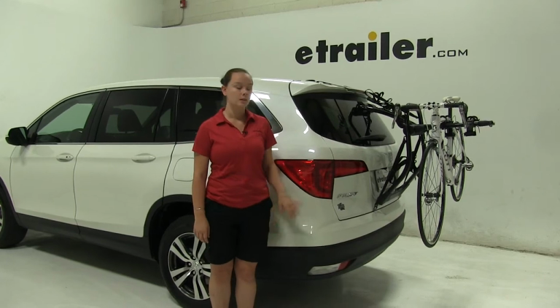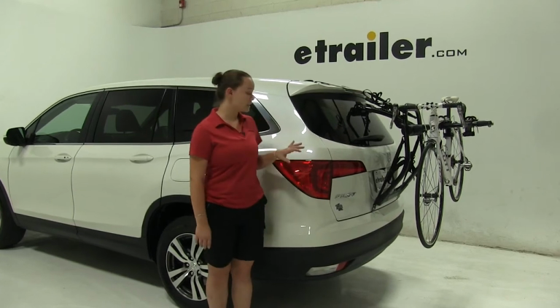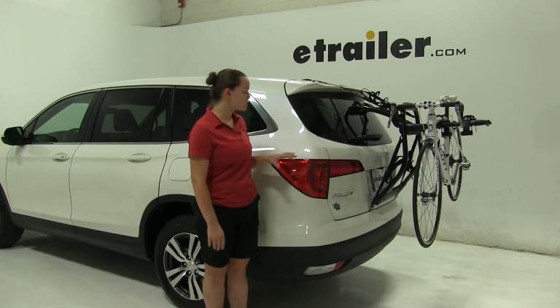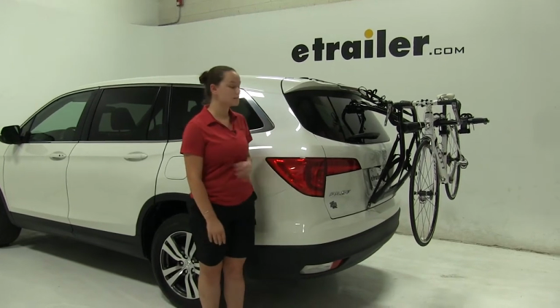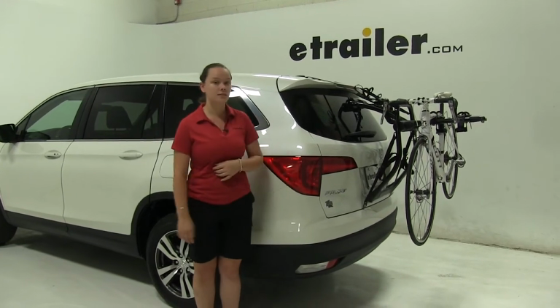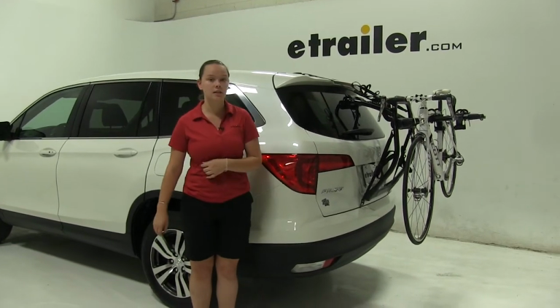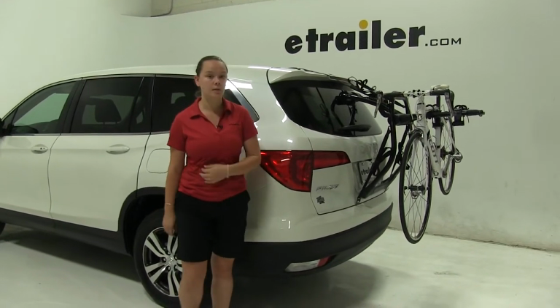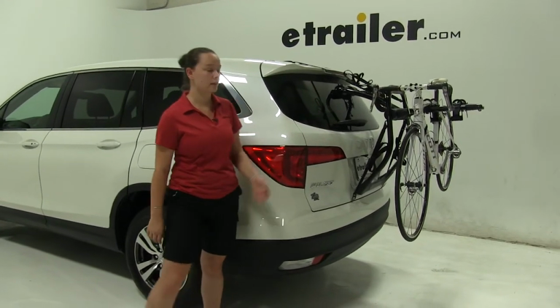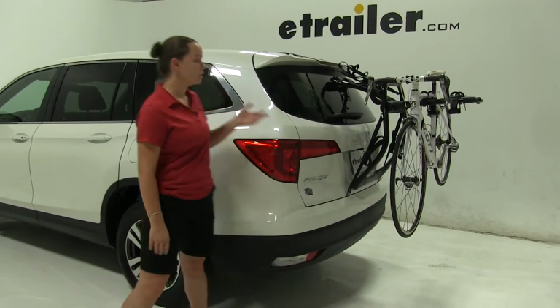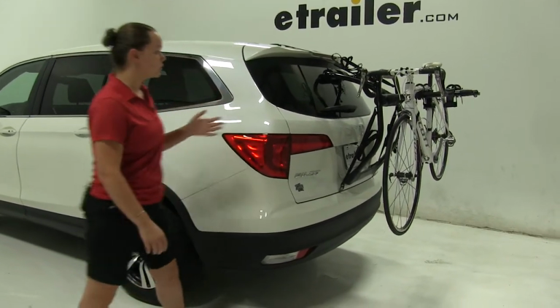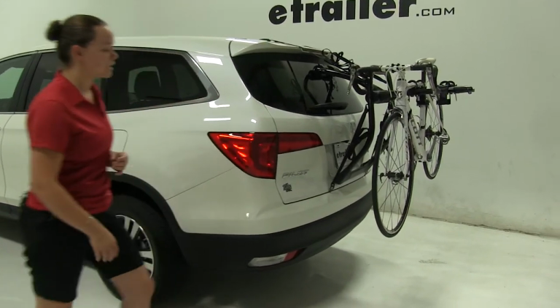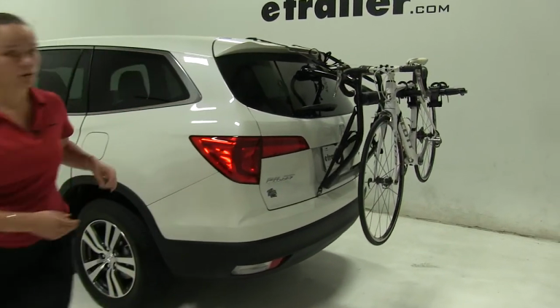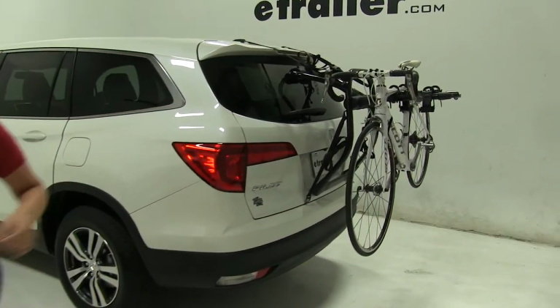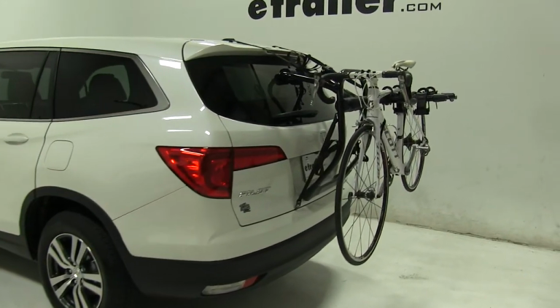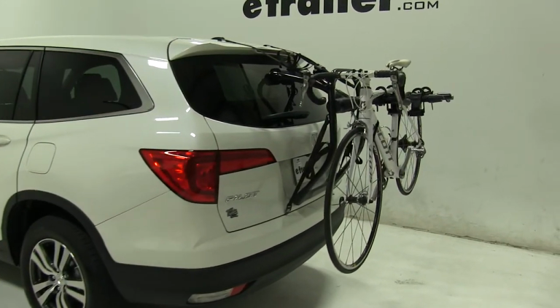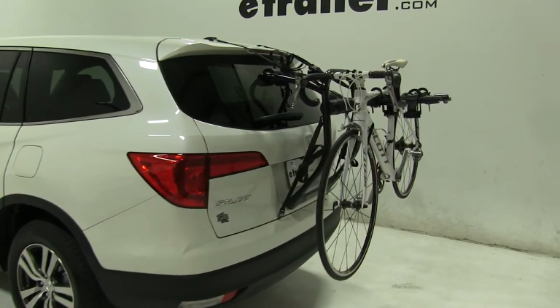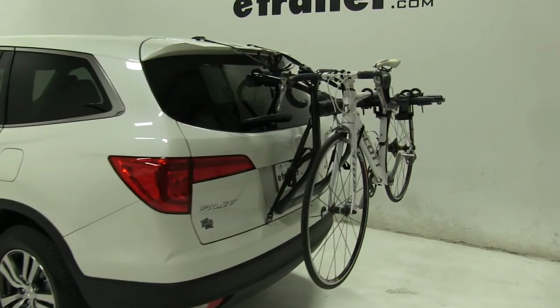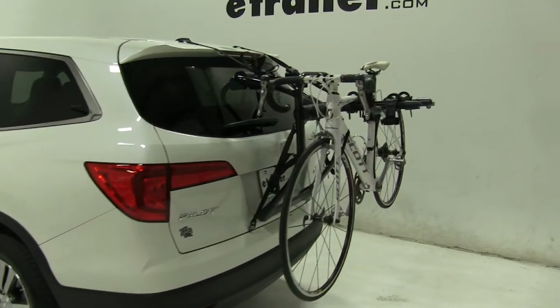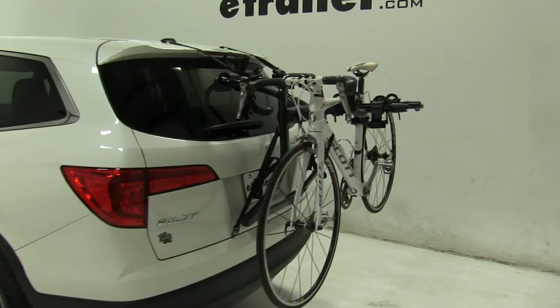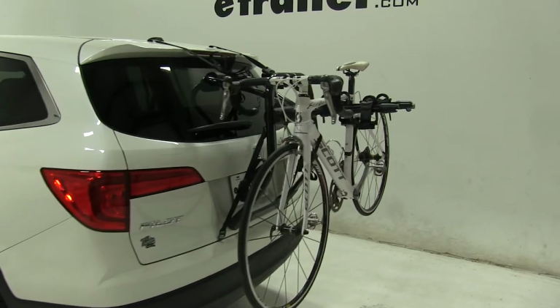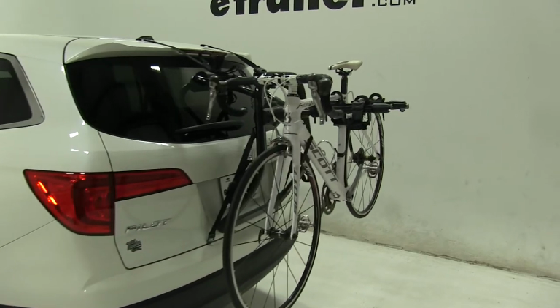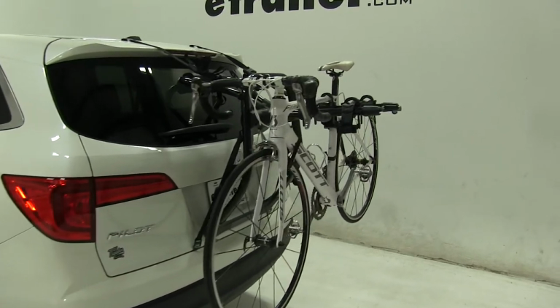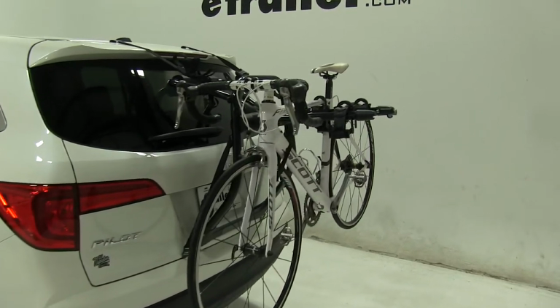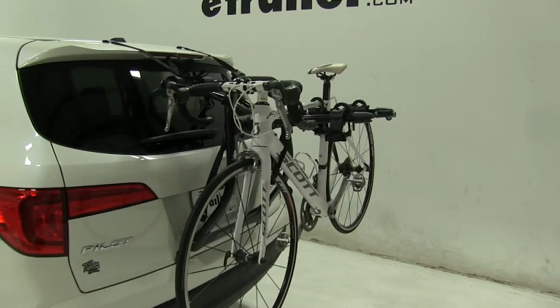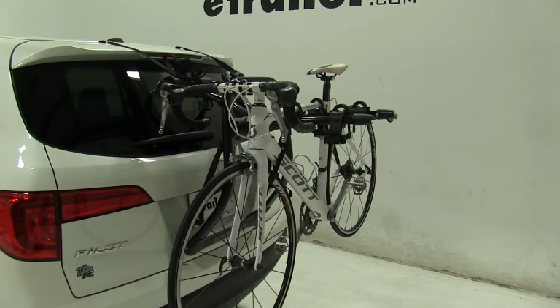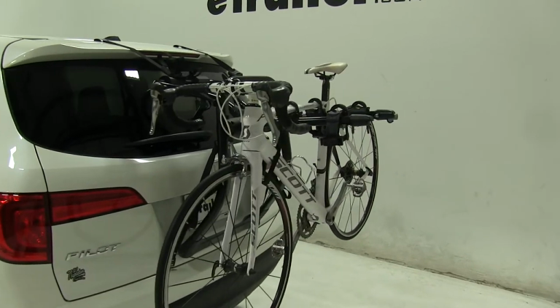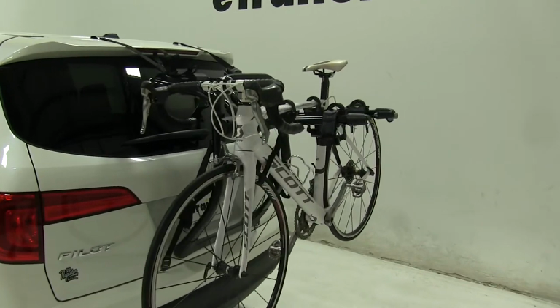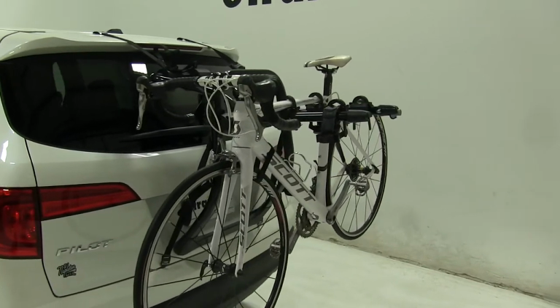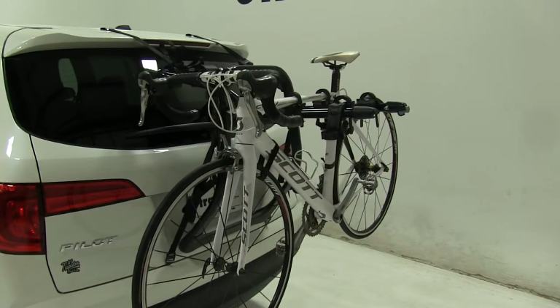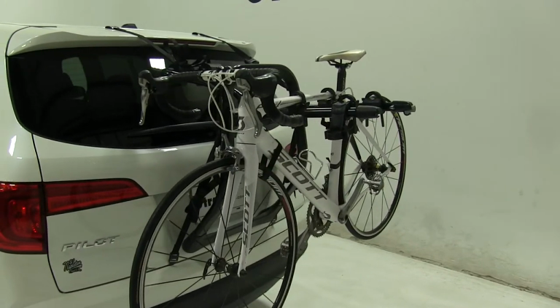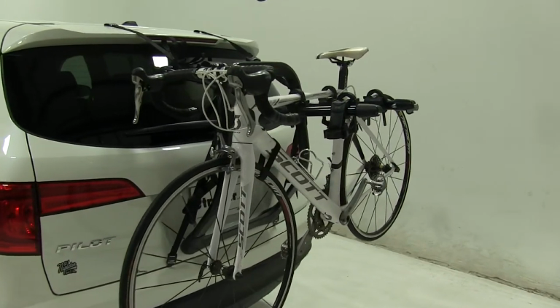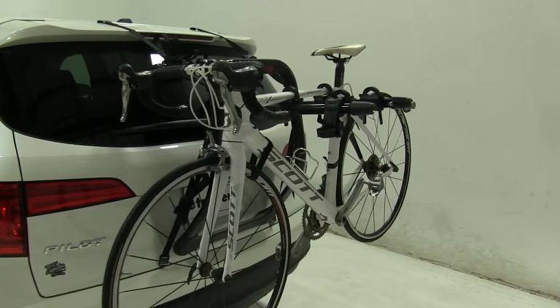Today on our 2017 Honda Pilot, we're taking a look at the Yakima Fullback trunk mount 2 bike rack. That part number is Y02634.